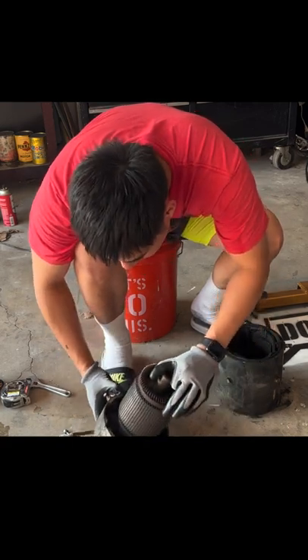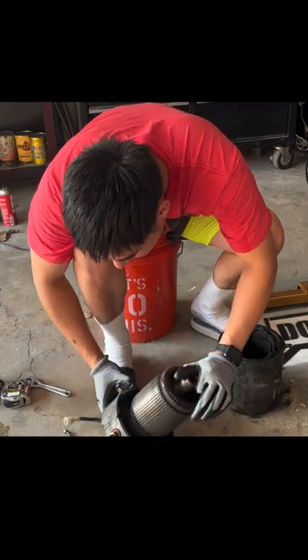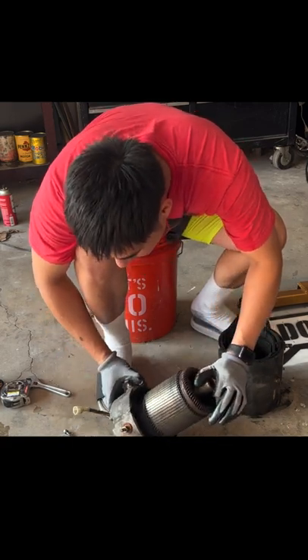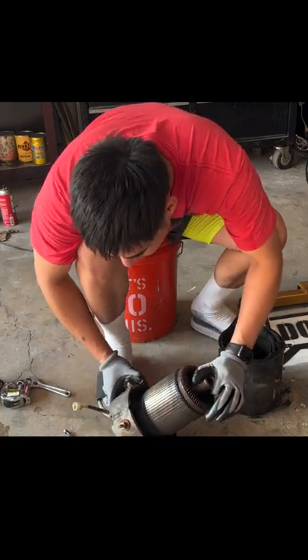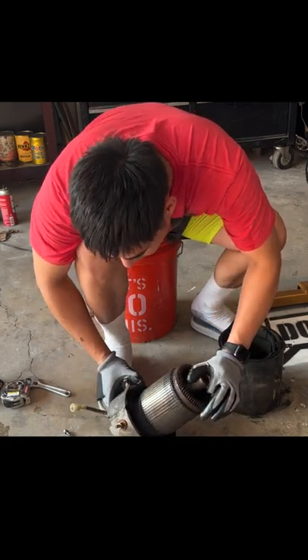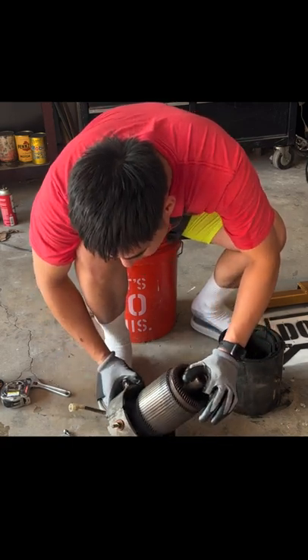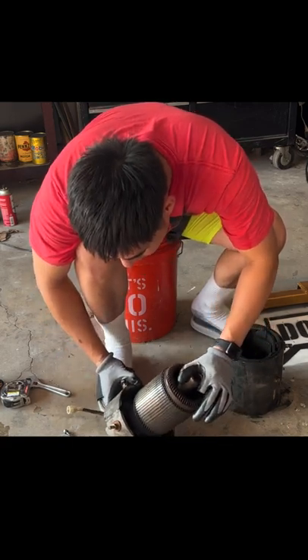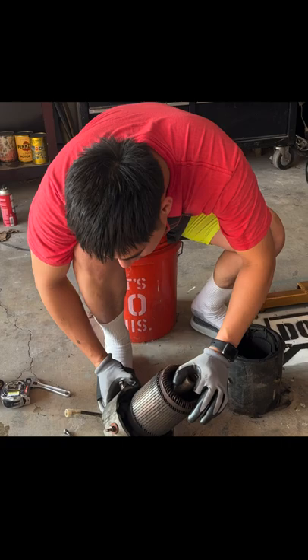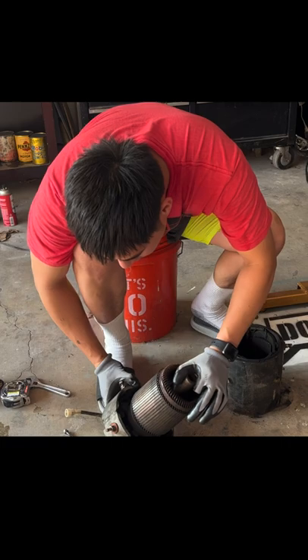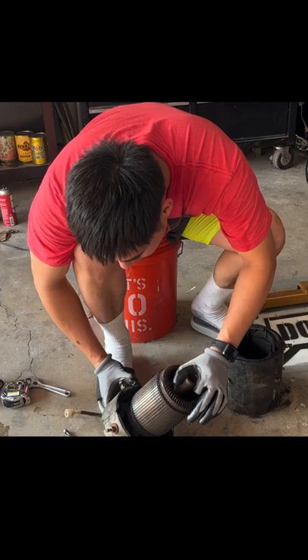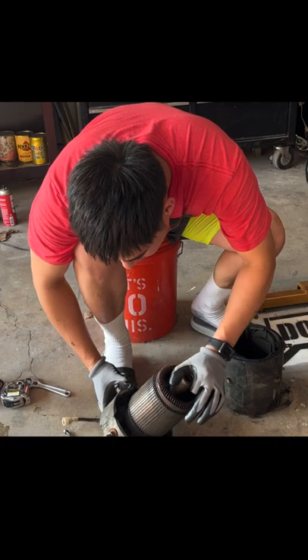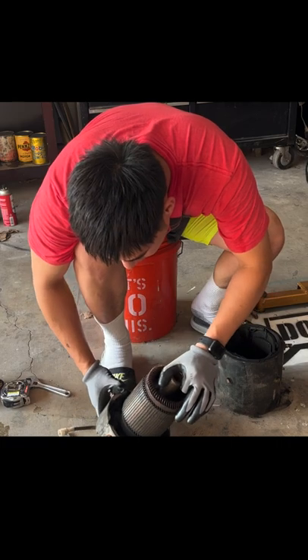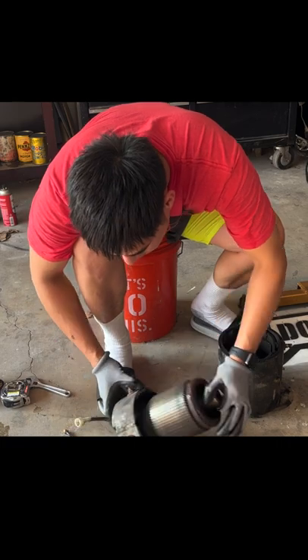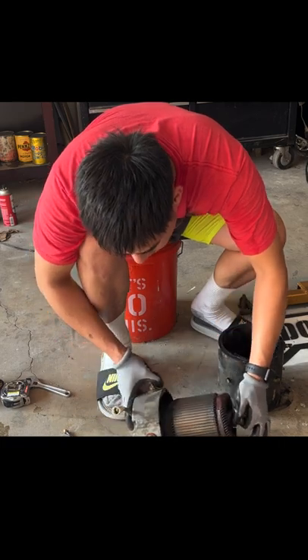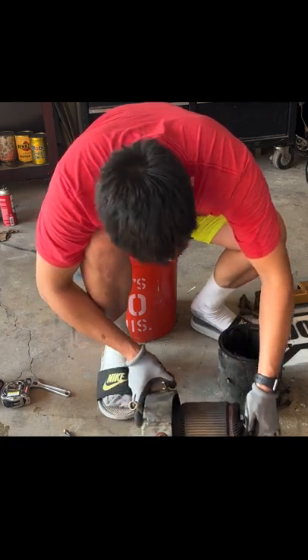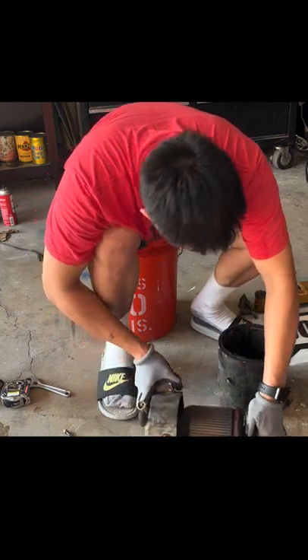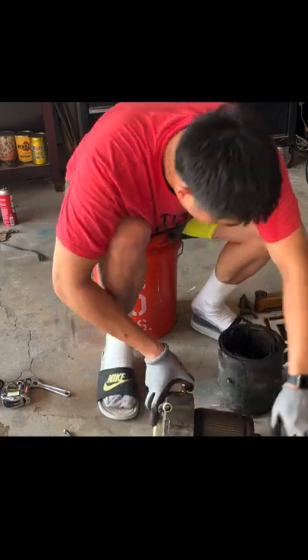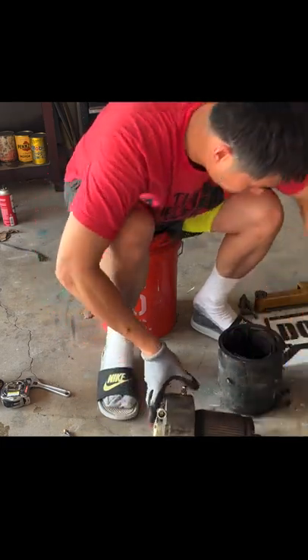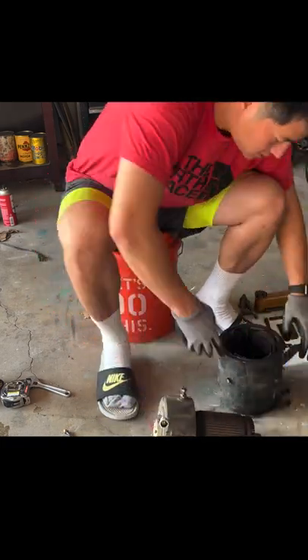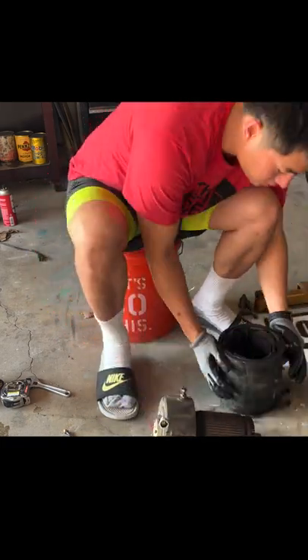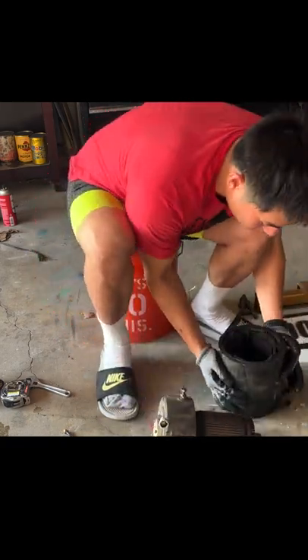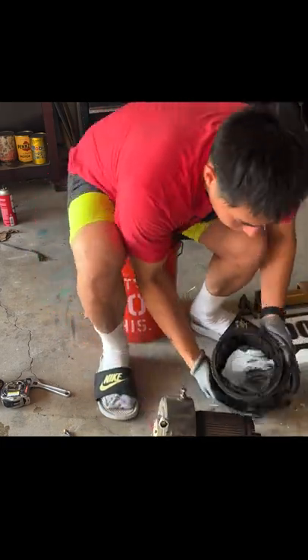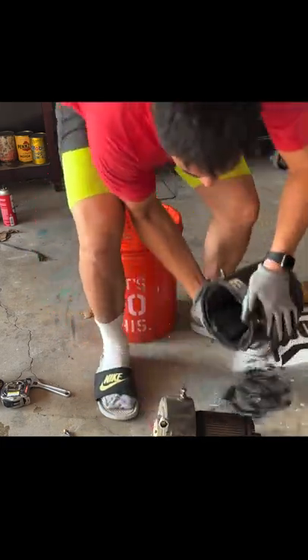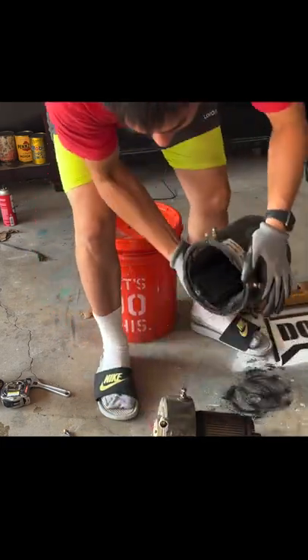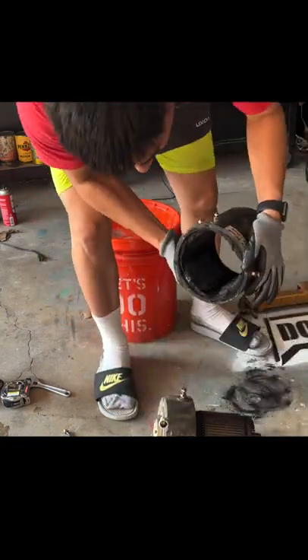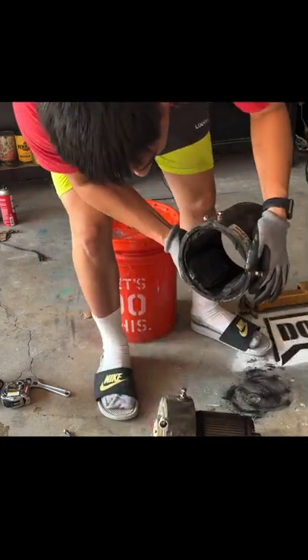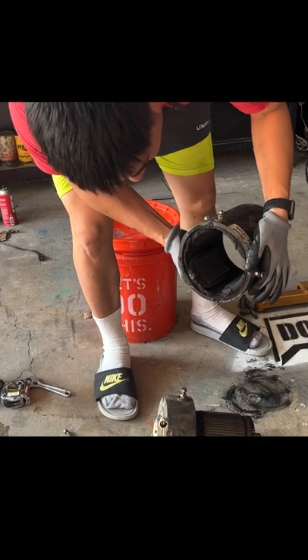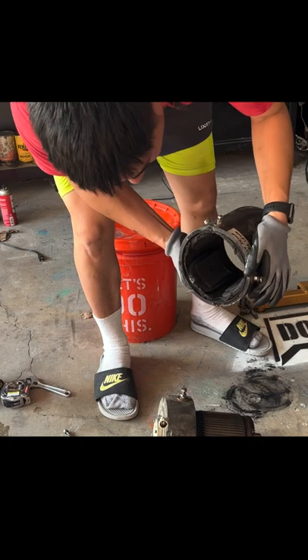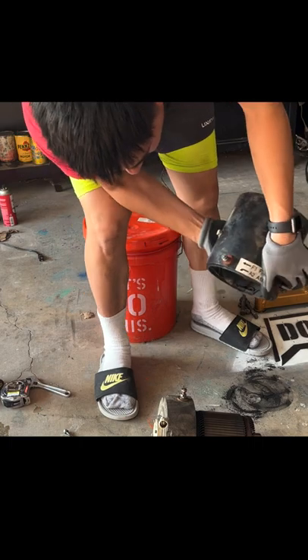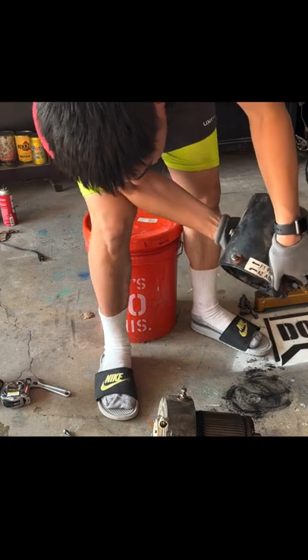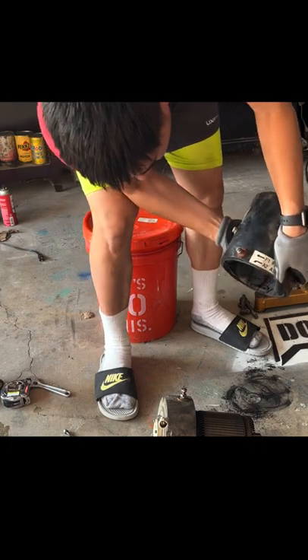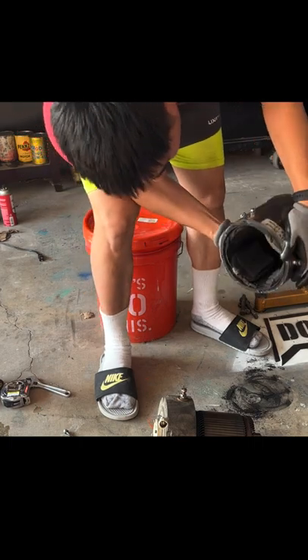I don't have a good visual of the brushes. Let's take this further apart. Man, this is dirty. Look at this — all that carbon buildup from all the years. You can see the dust coming out.